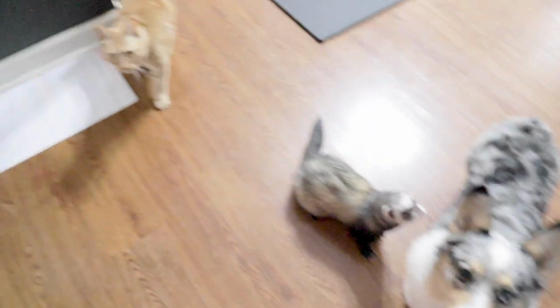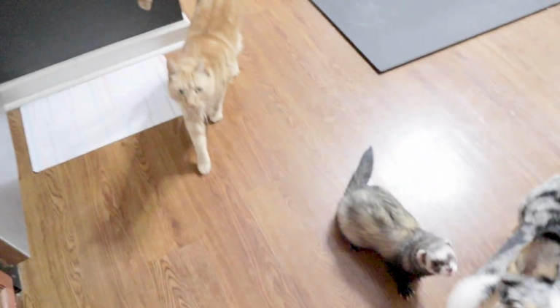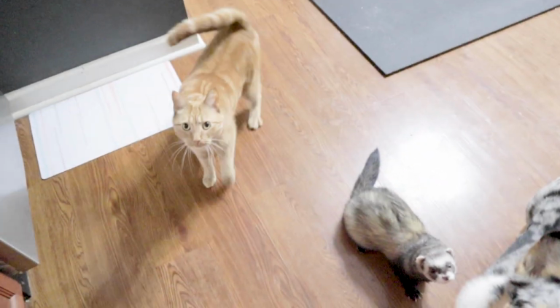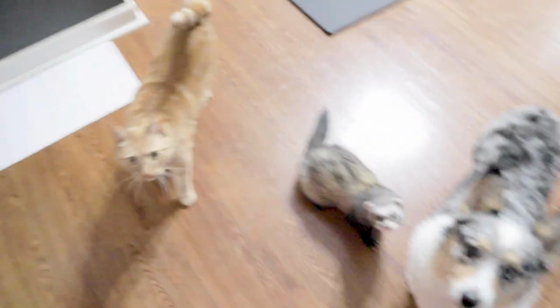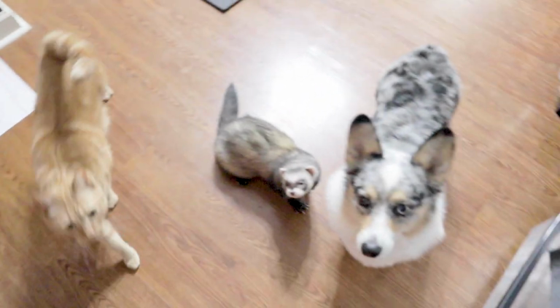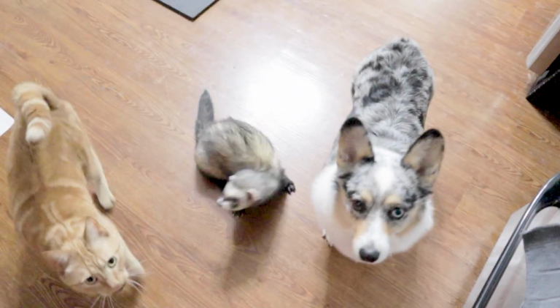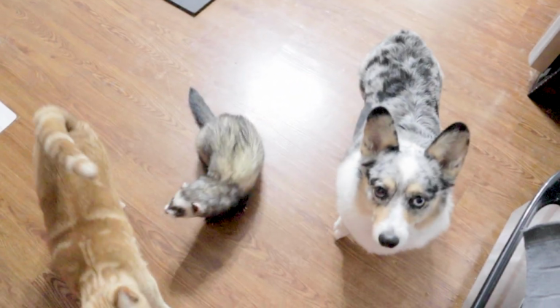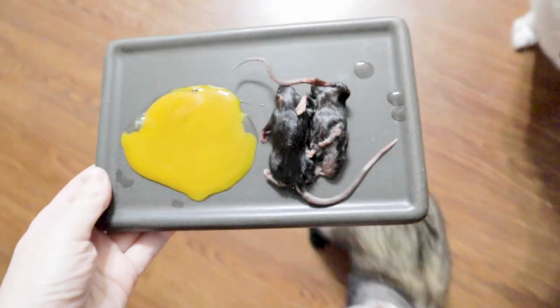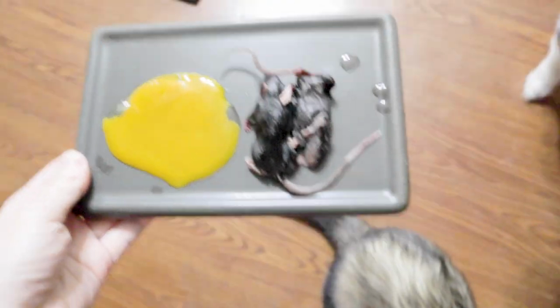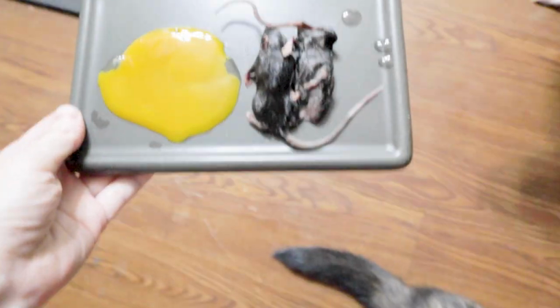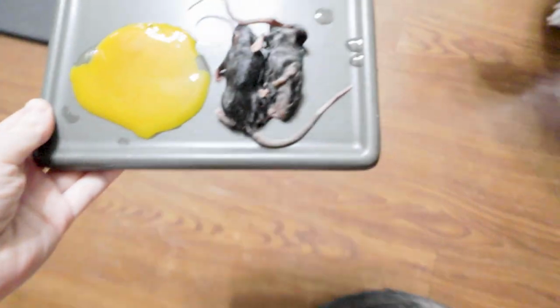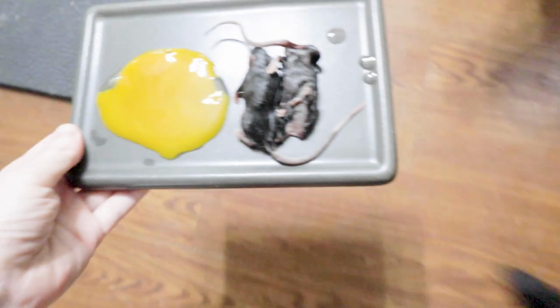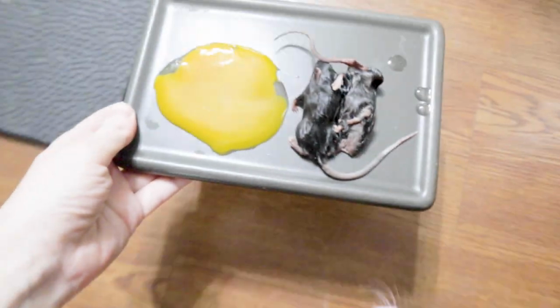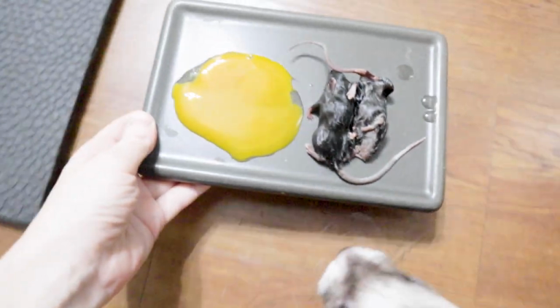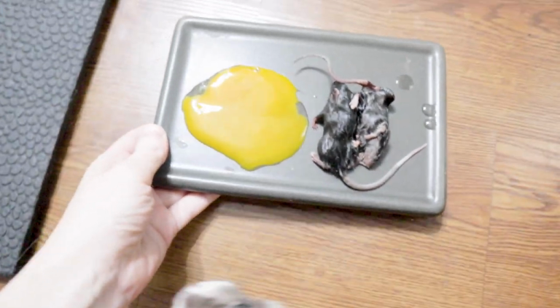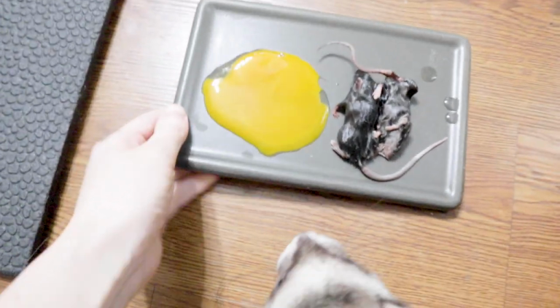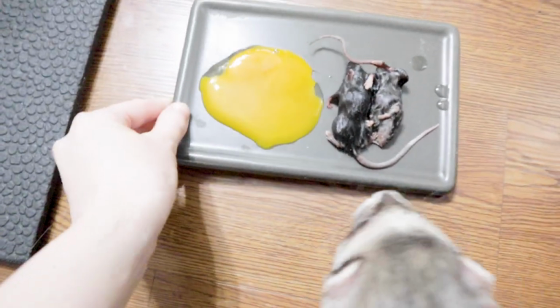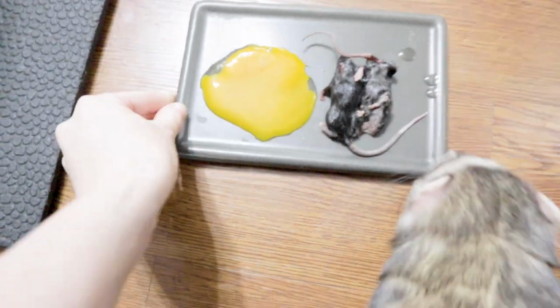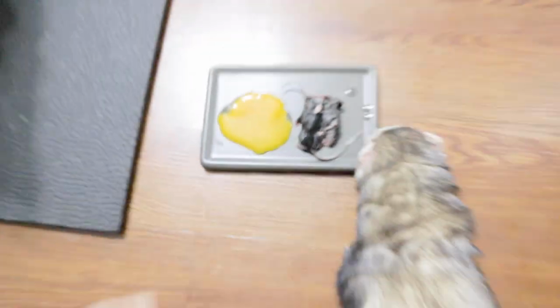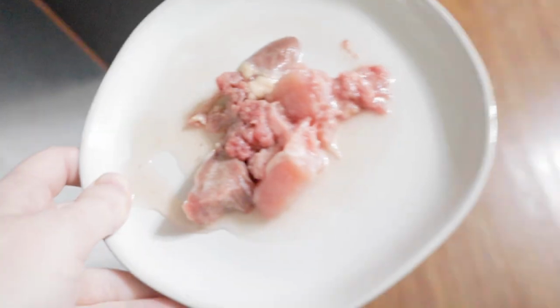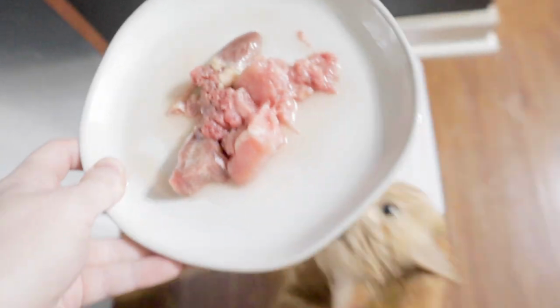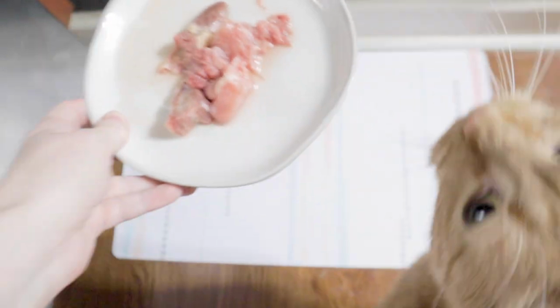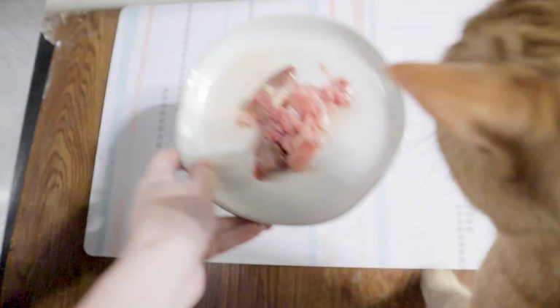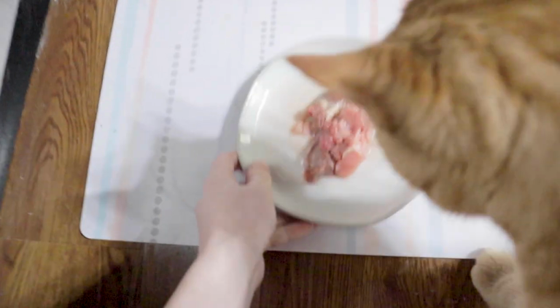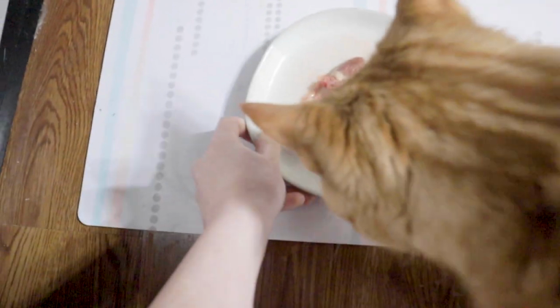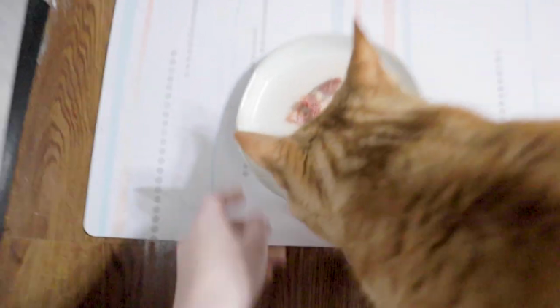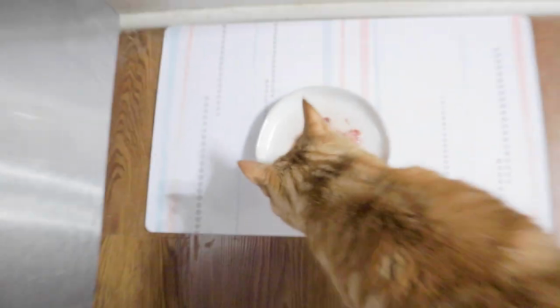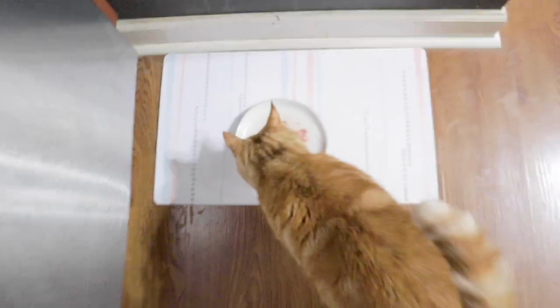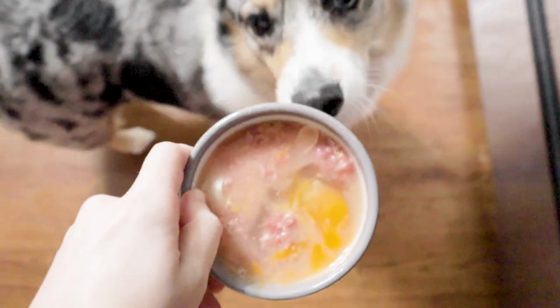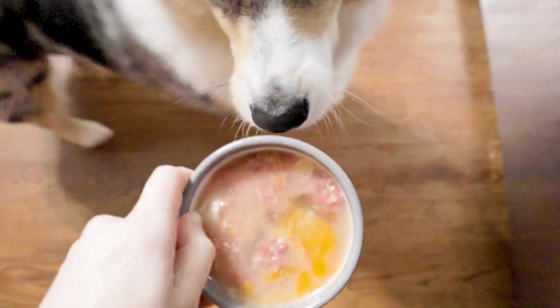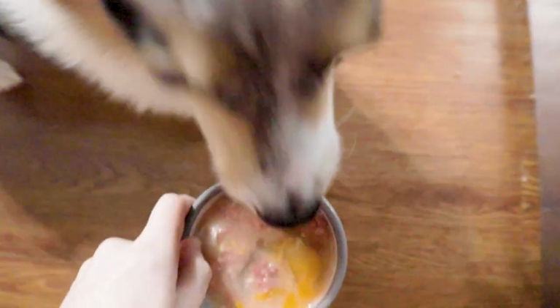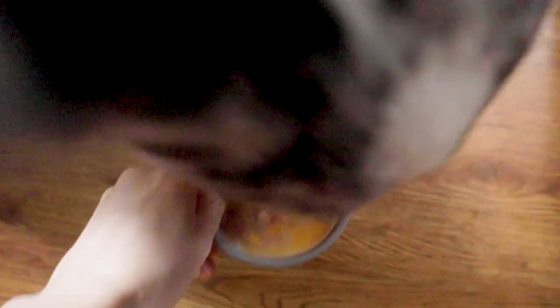Everybody's waiting. Choji's first because he likes to steal everyone's food. And we've got Tangy because he's impatient too. And we've got Matsu.